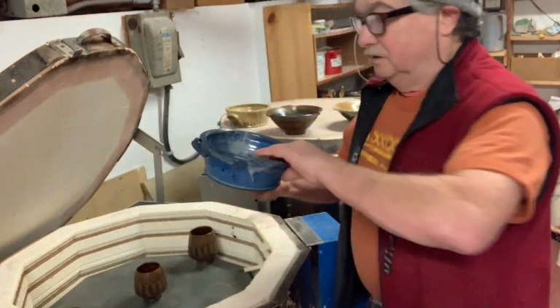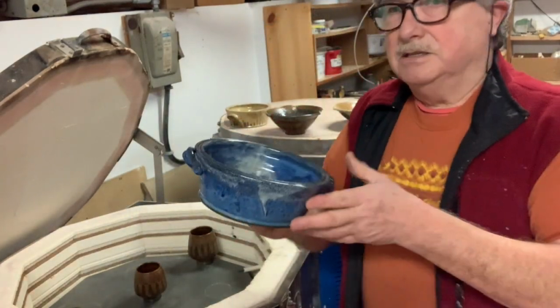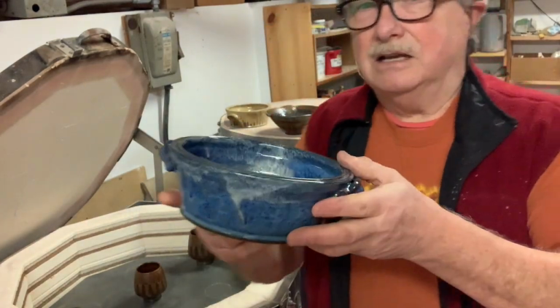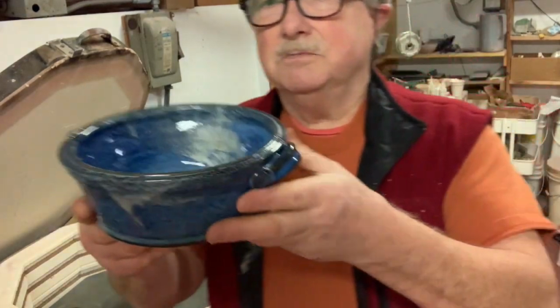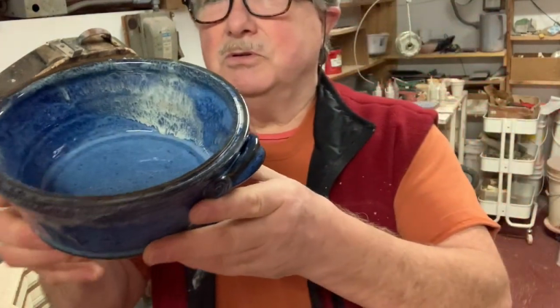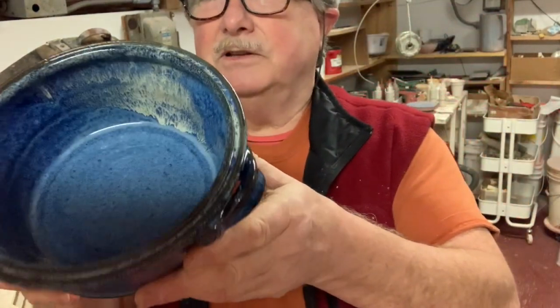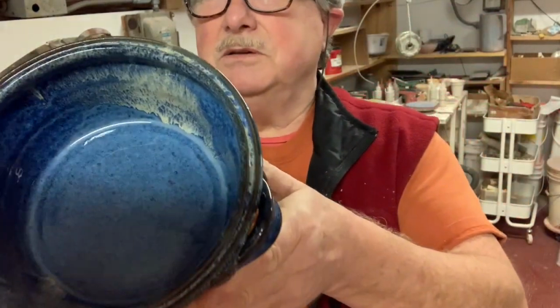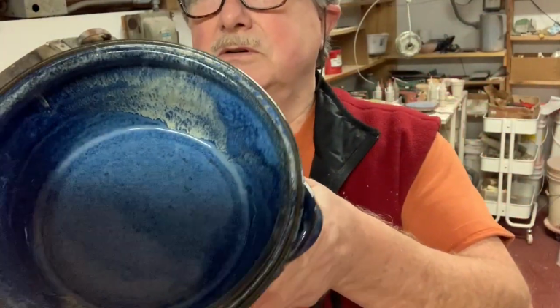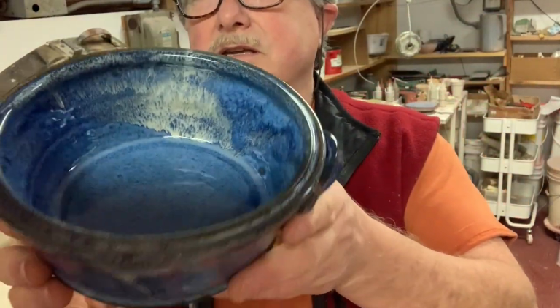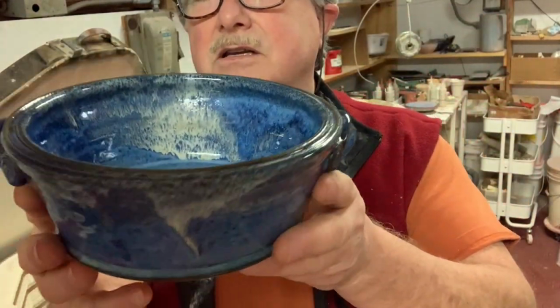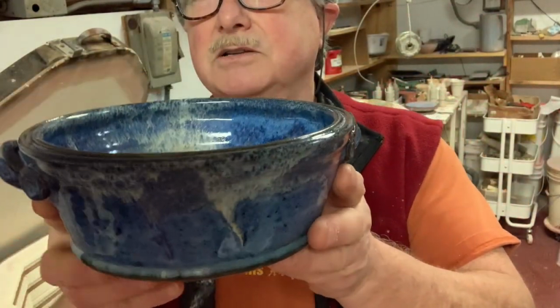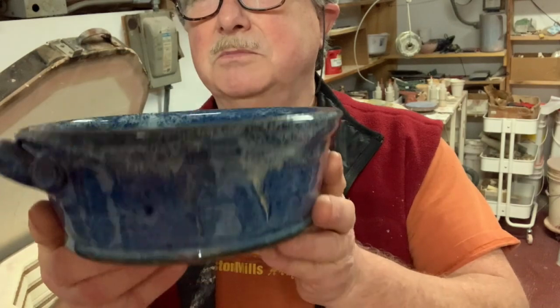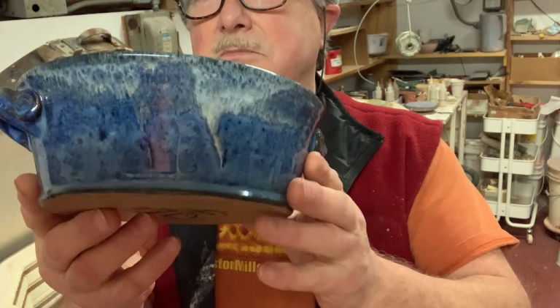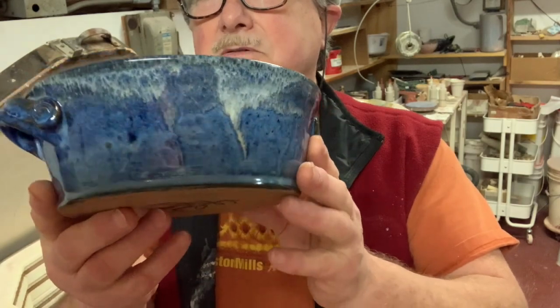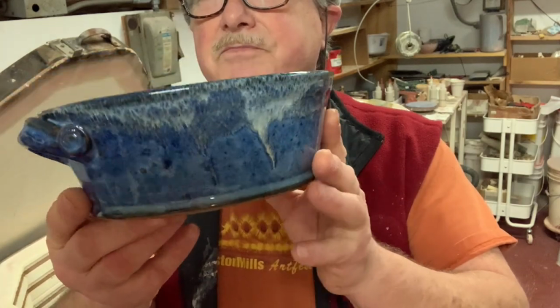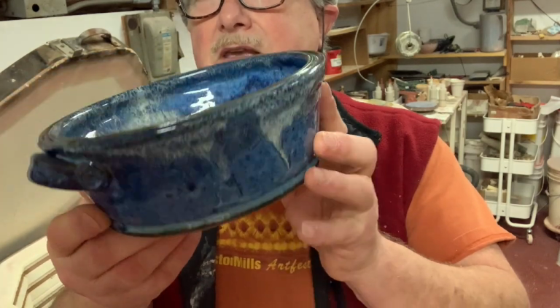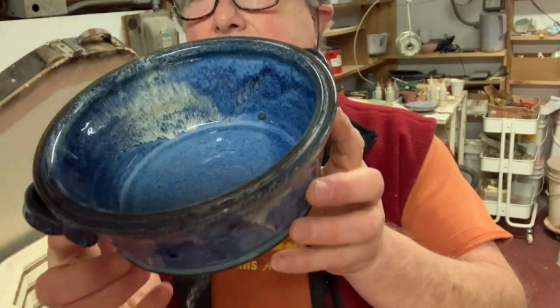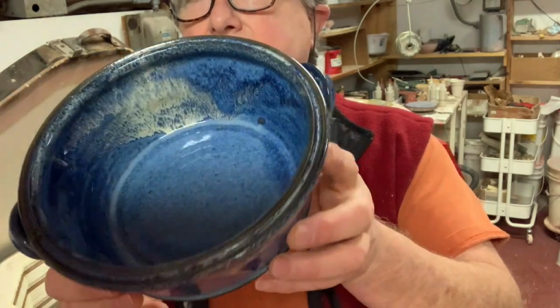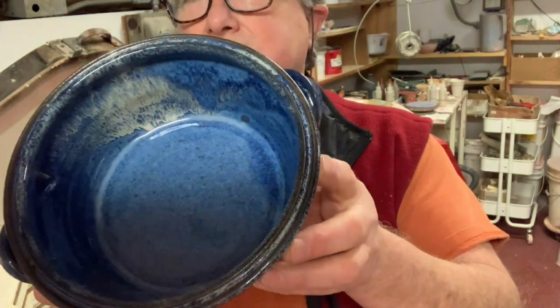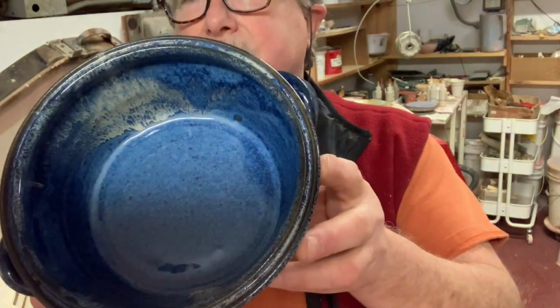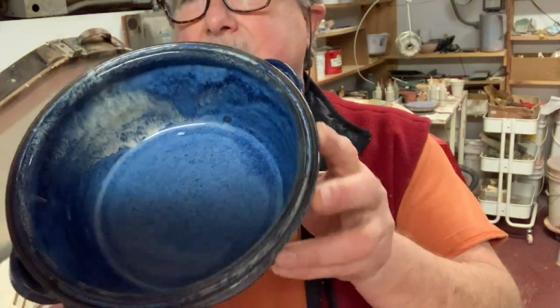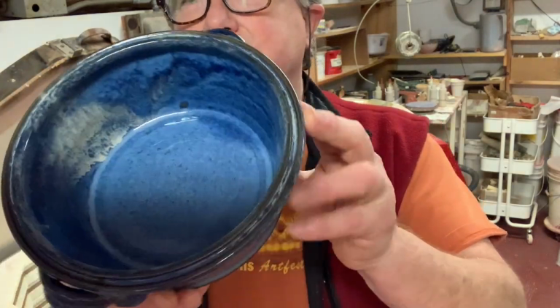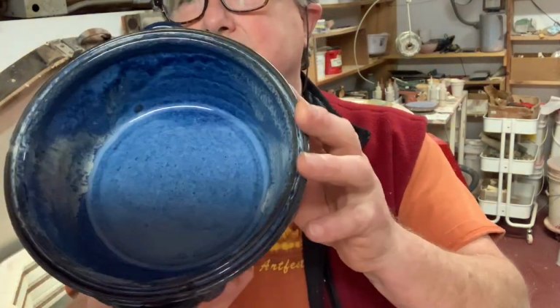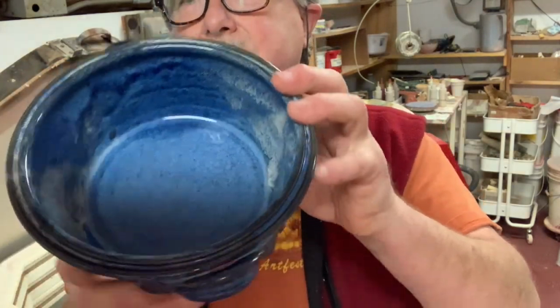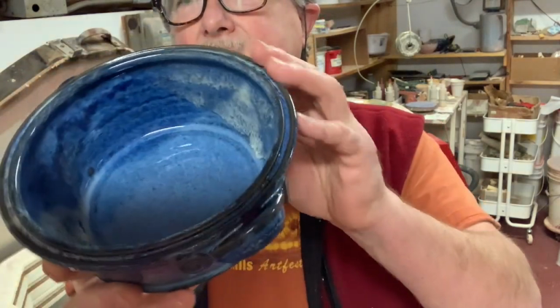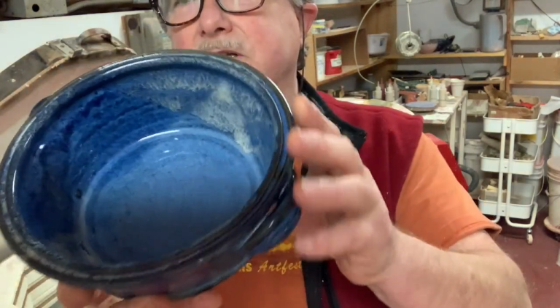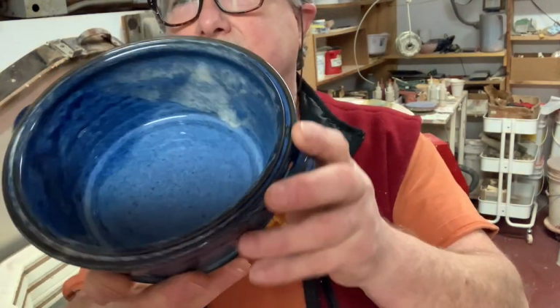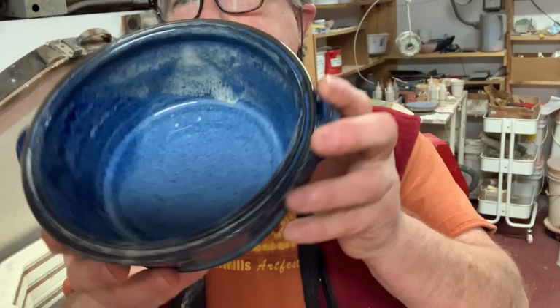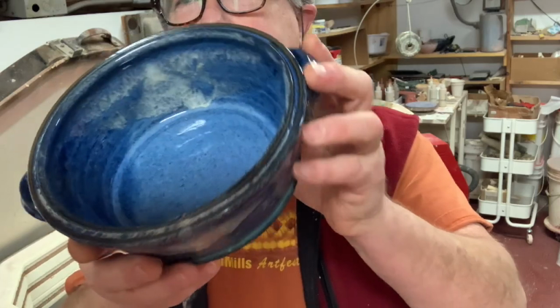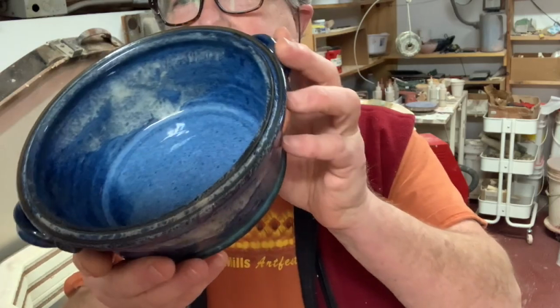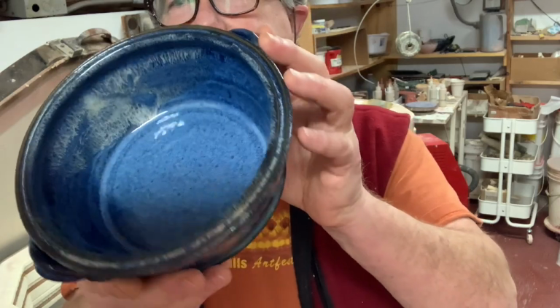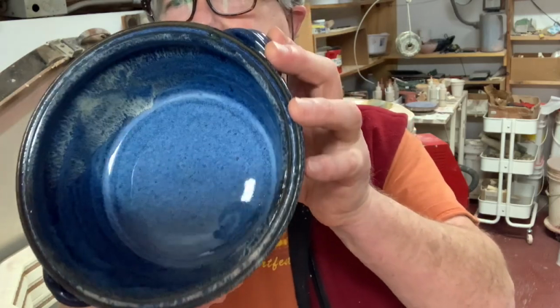This is what some people call floating blue — I just call it bright blue — and that's got oatmeal over it. I have a dark blue as well where I did a swipe of dark blue over these as well.